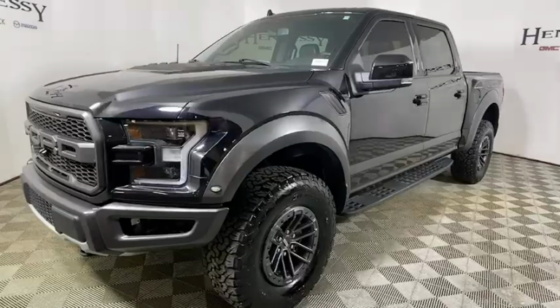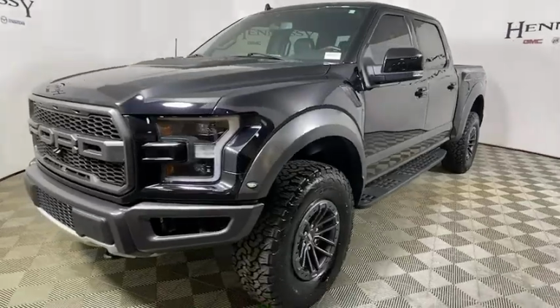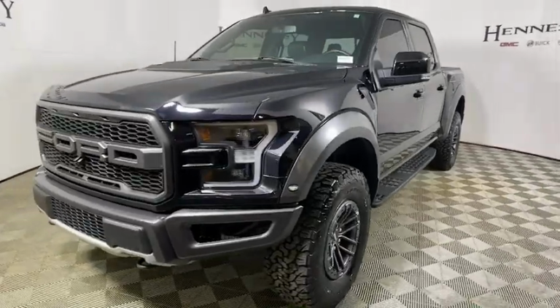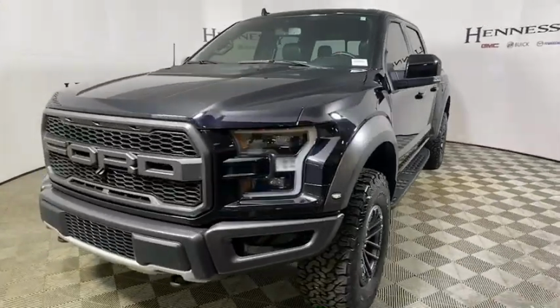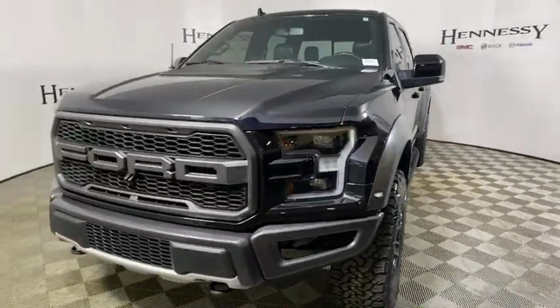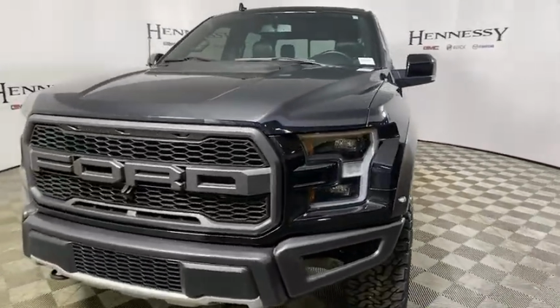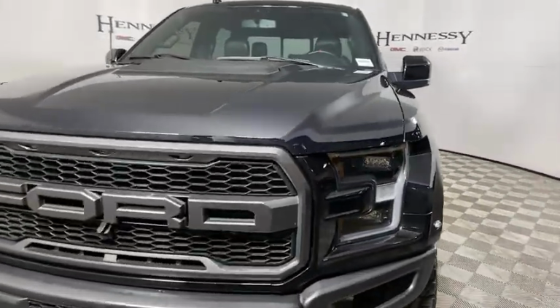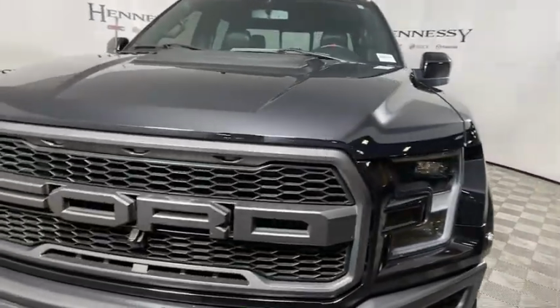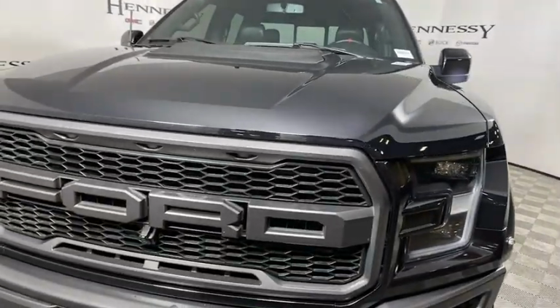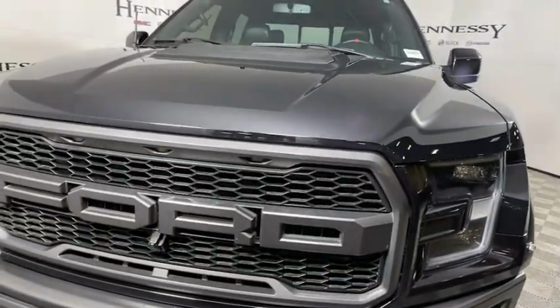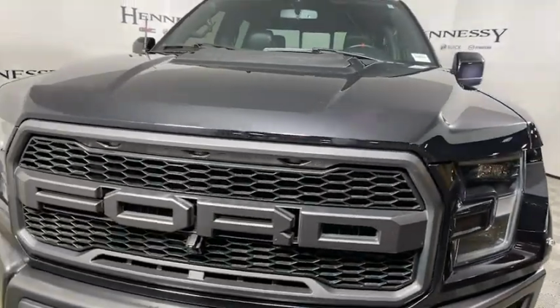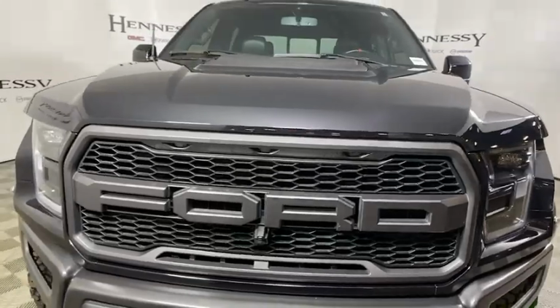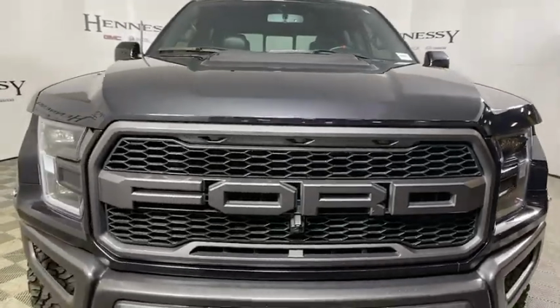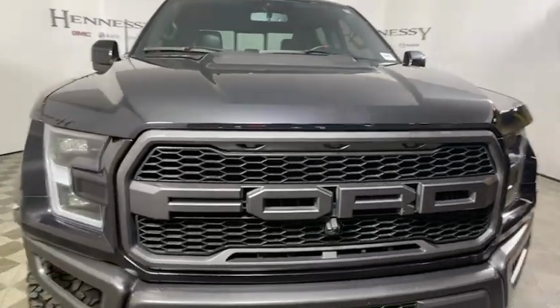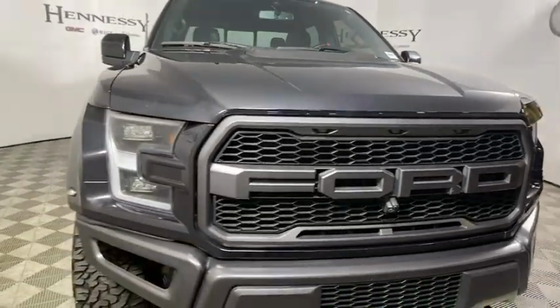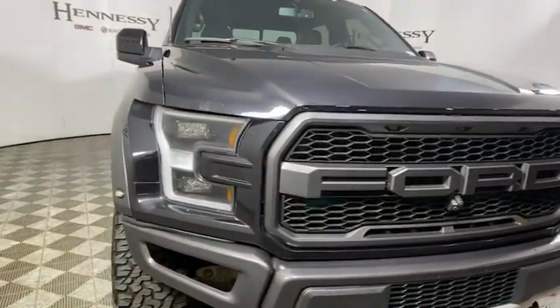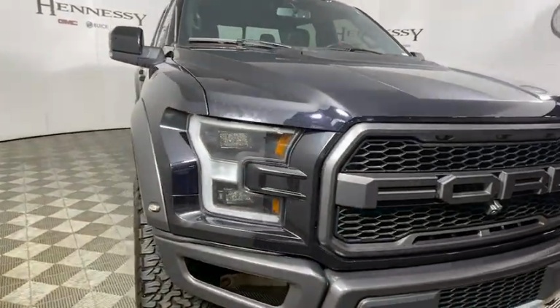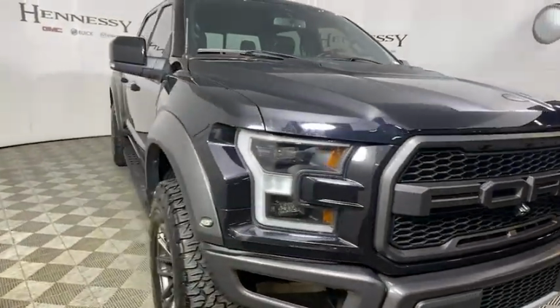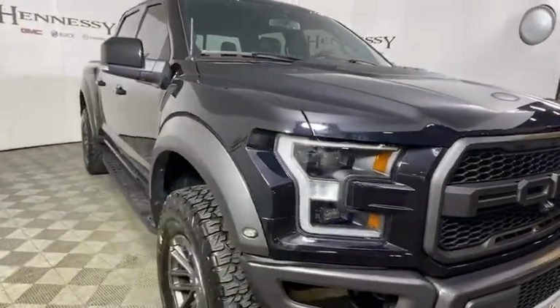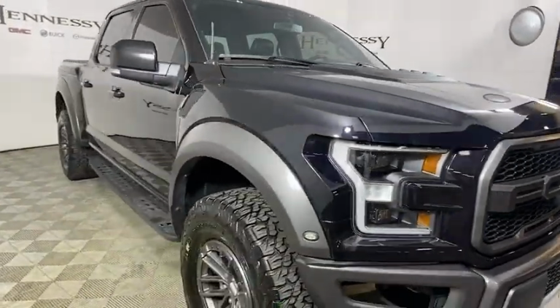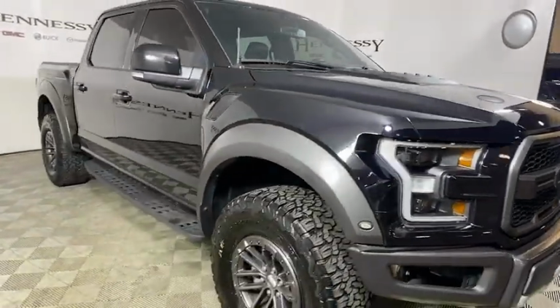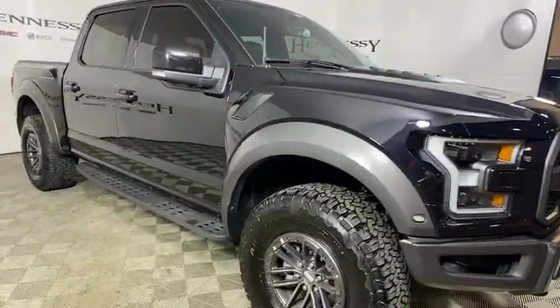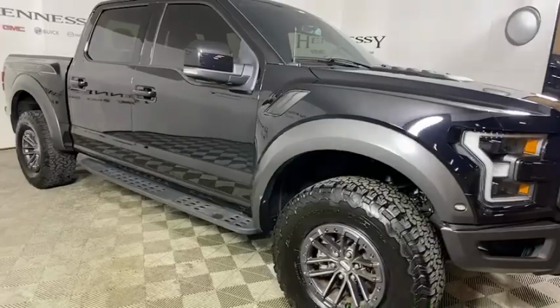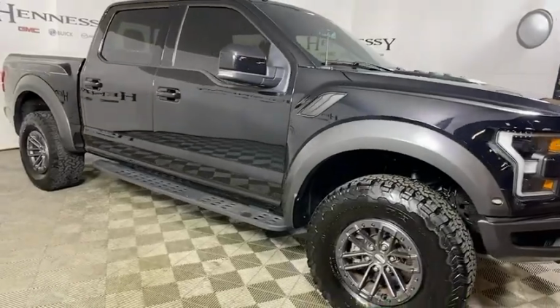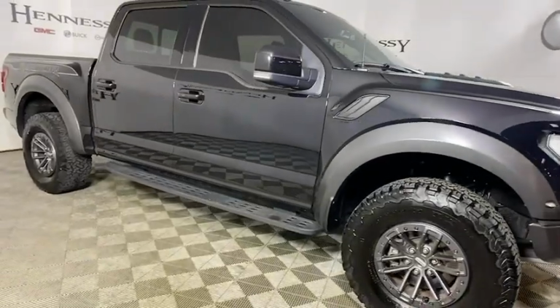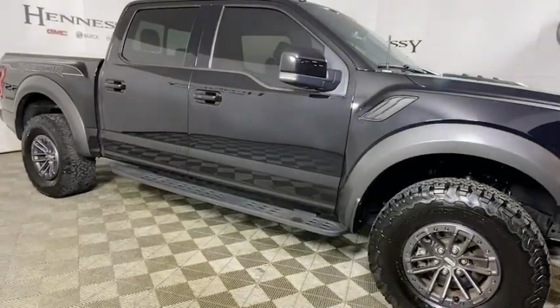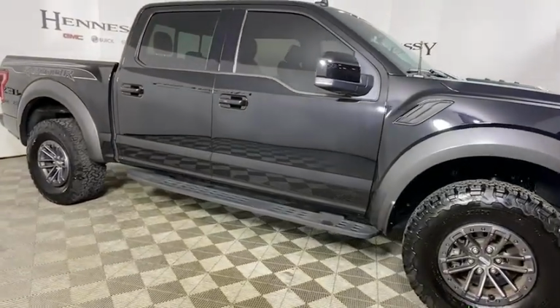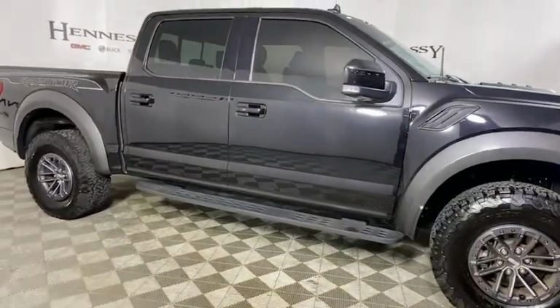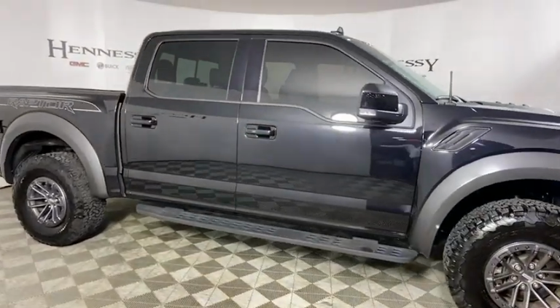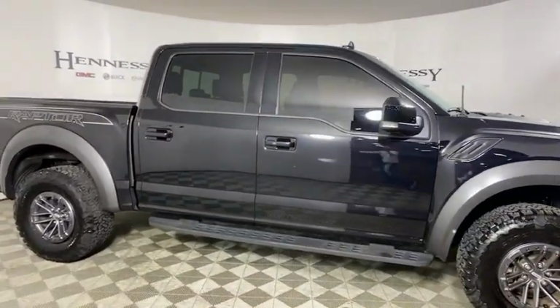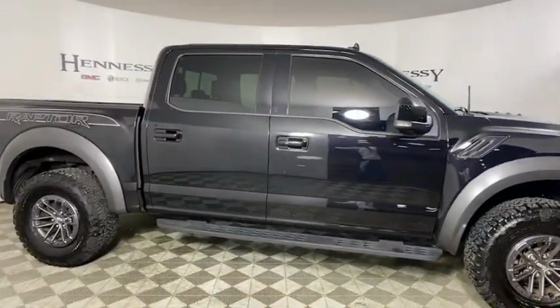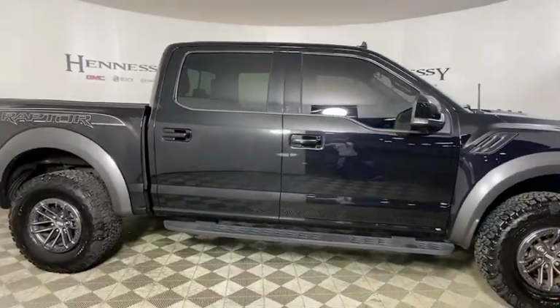Stop by and take a look at the 2019 Ford F-150. A Ford F-150 knows how to handle any situation. It's built to follow orders. No whining. This vehicle has less than 25,000 miles.